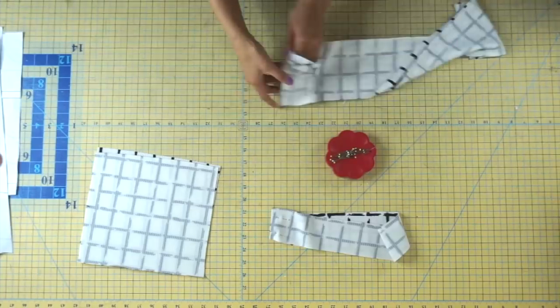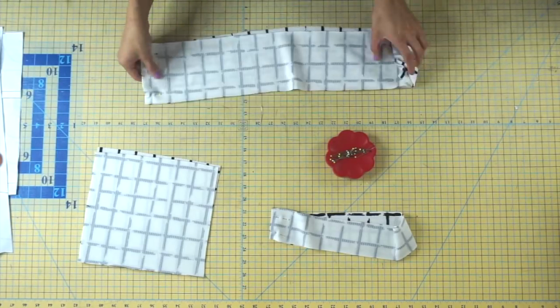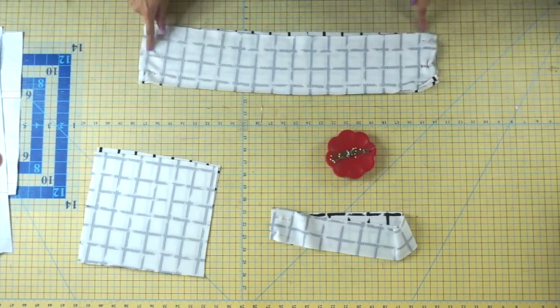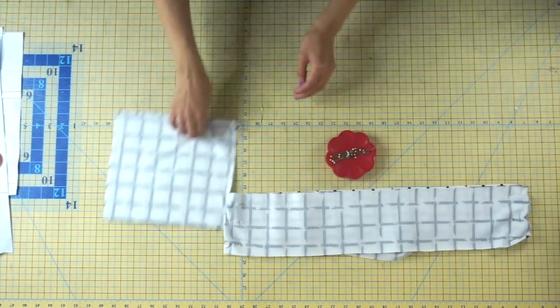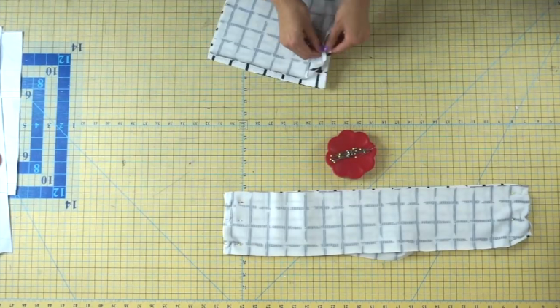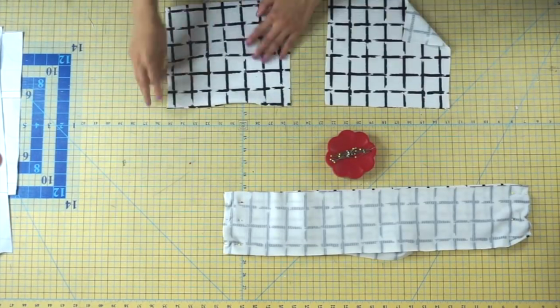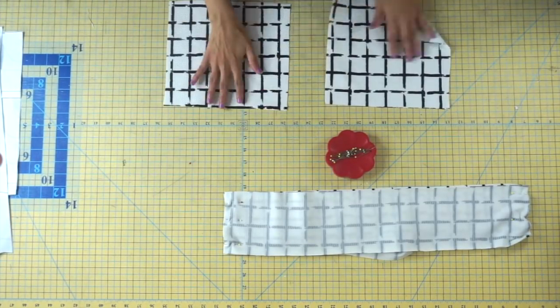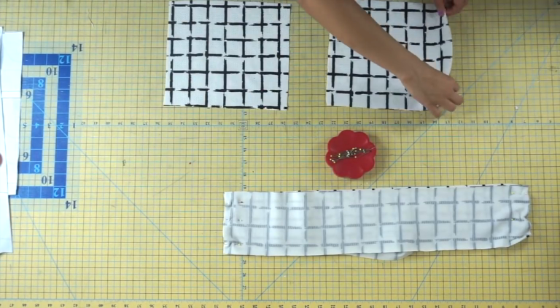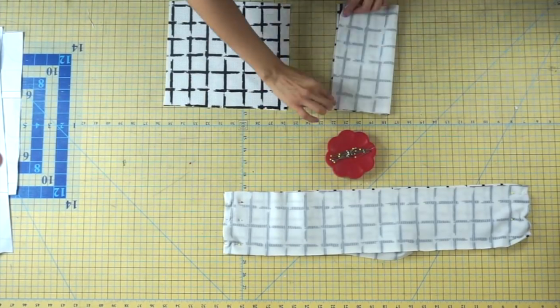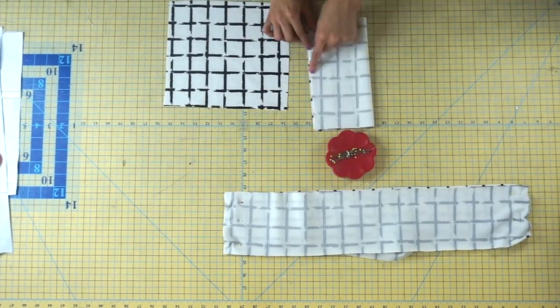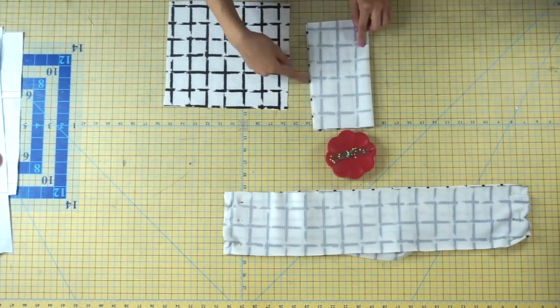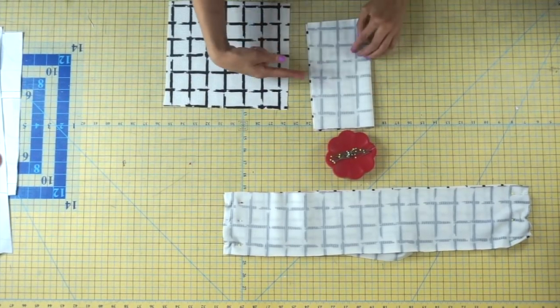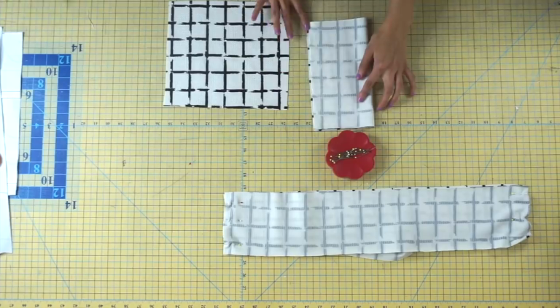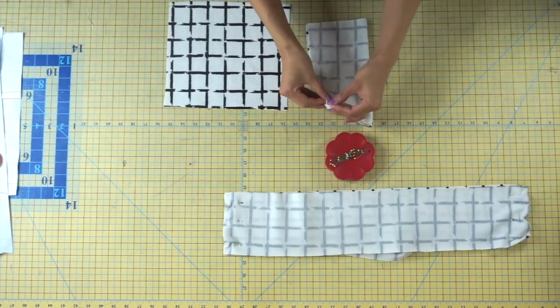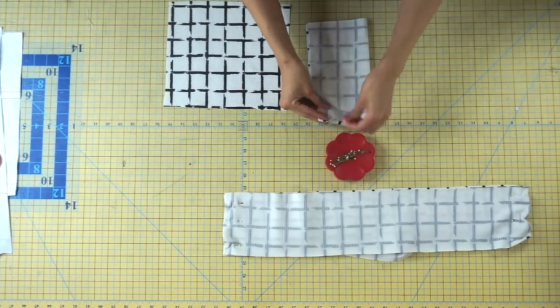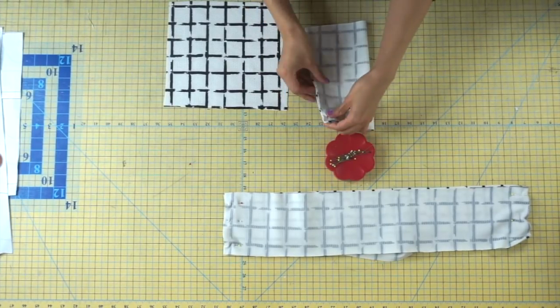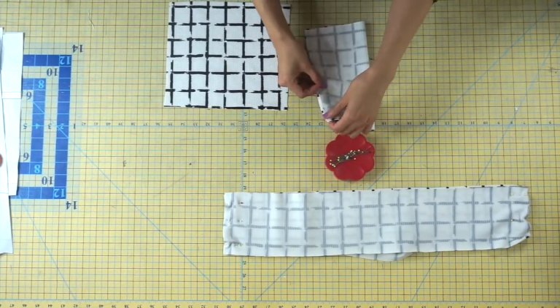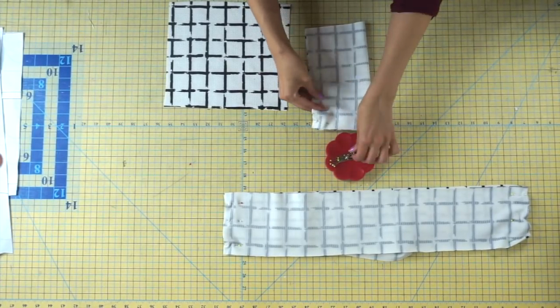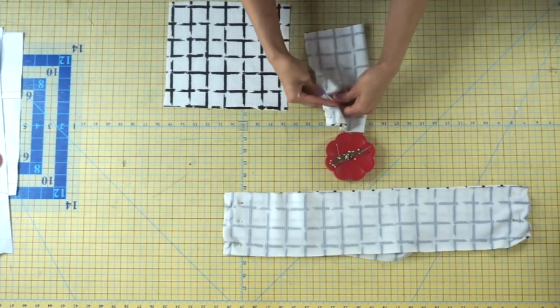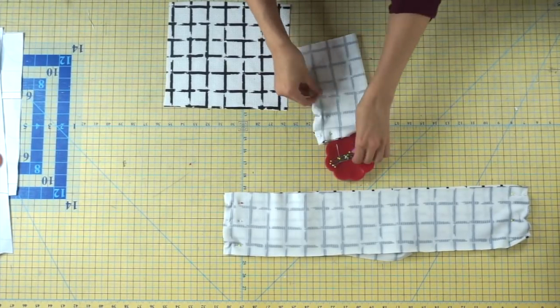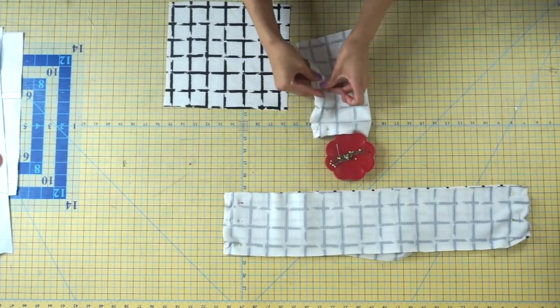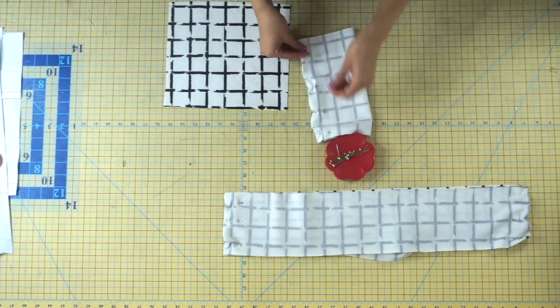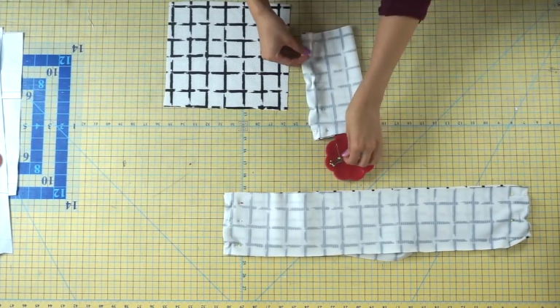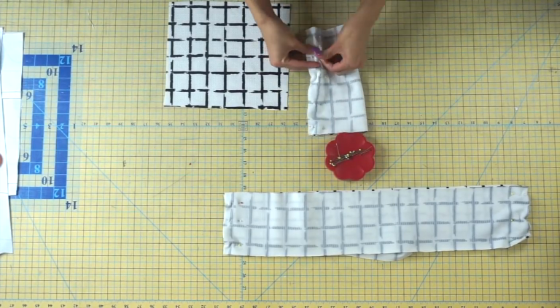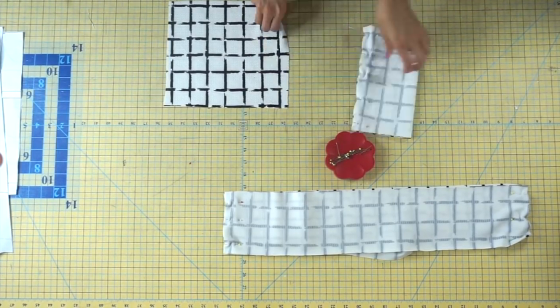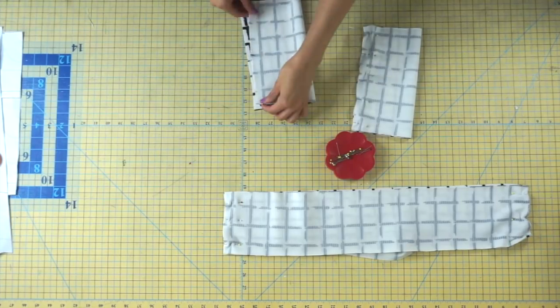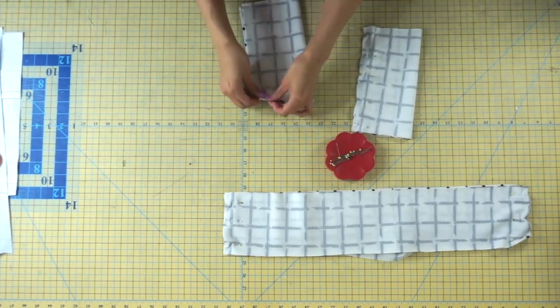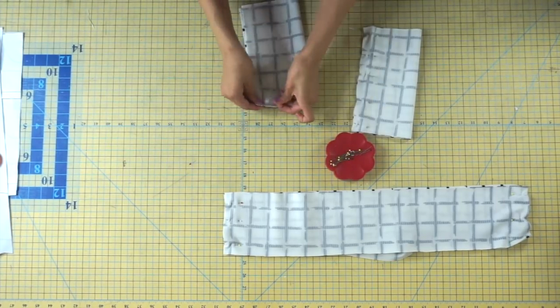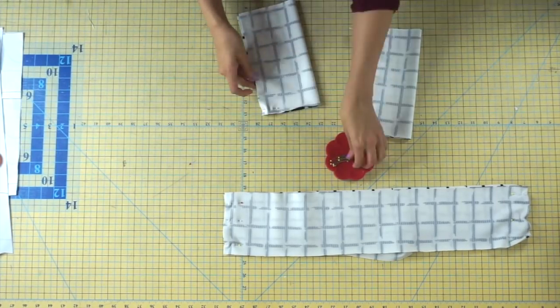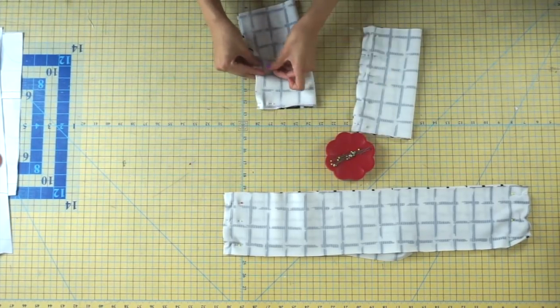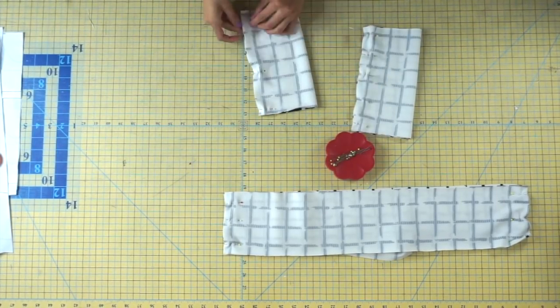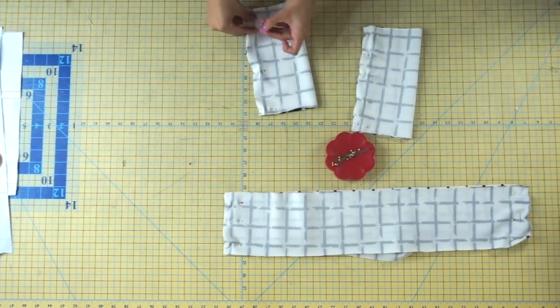Grab your sleeve cuffs and place them right sides together. You should have a notch to indicate which side you need to sew, so make sure the side with the notch is the side that you're pinning together. Repeat that step to your other sleeve cuff as well.